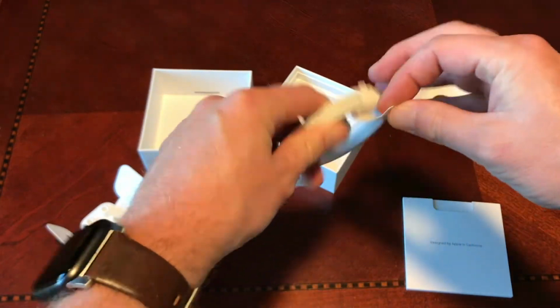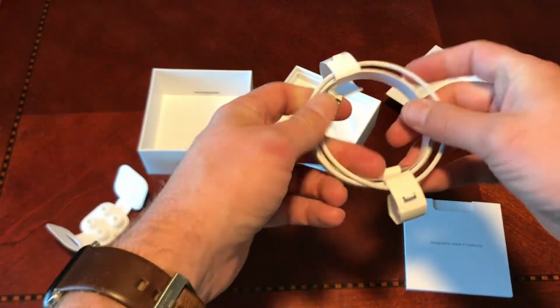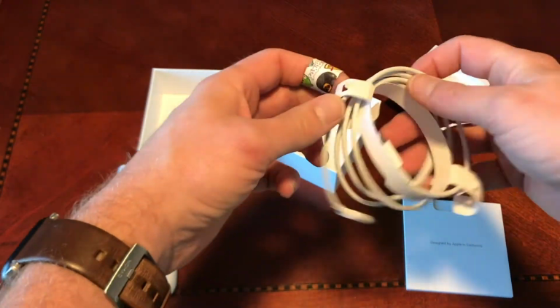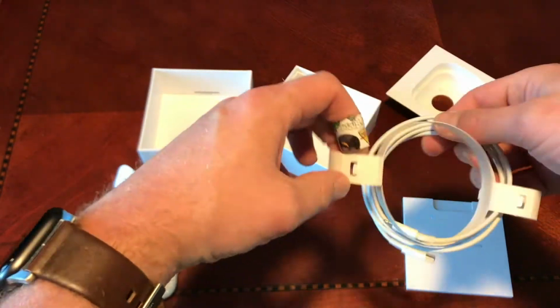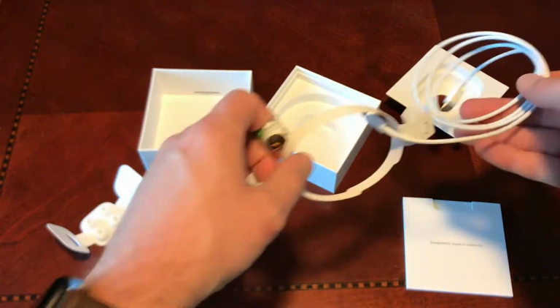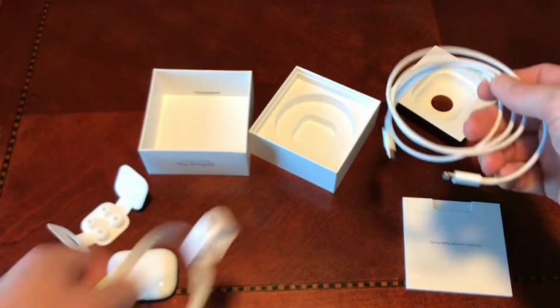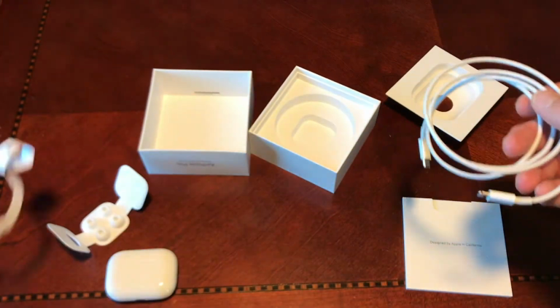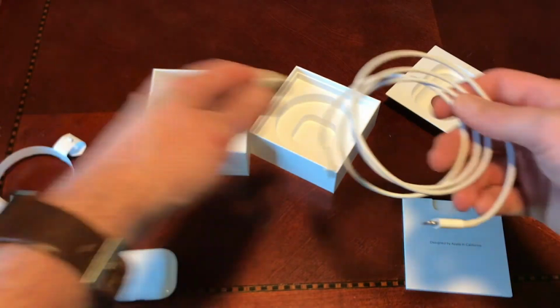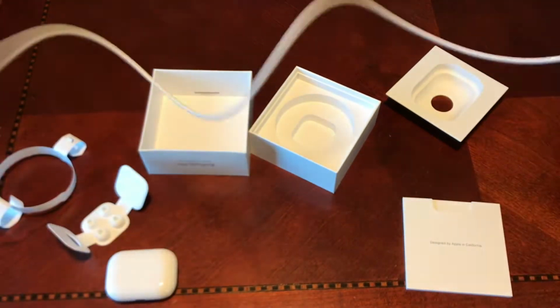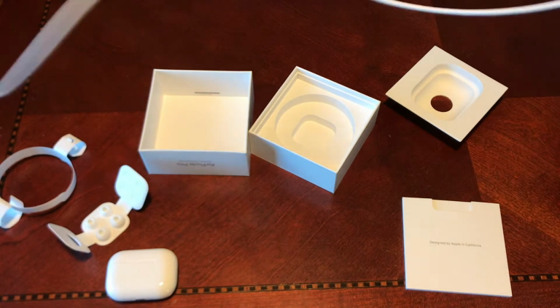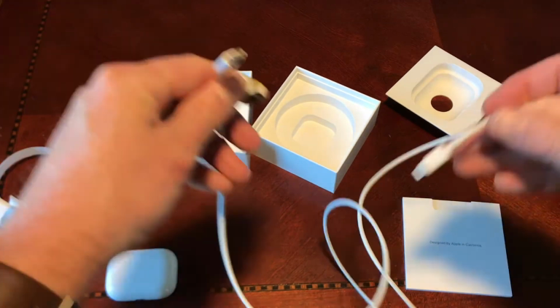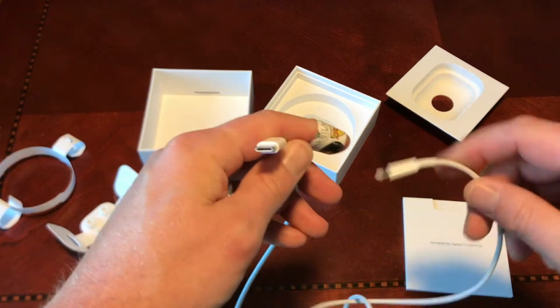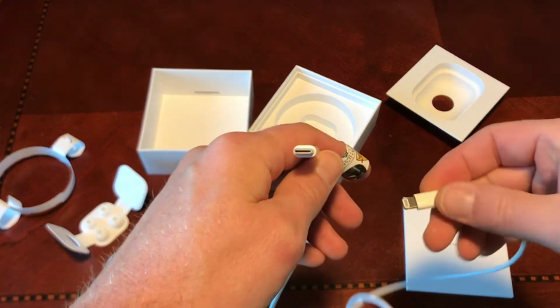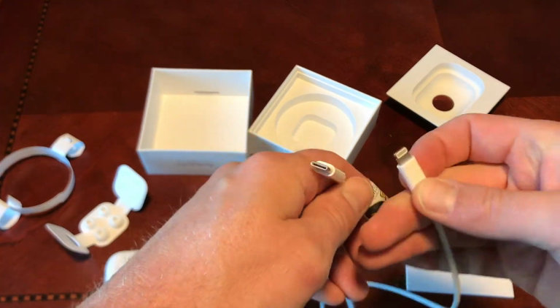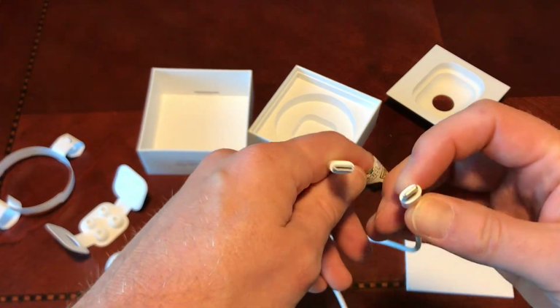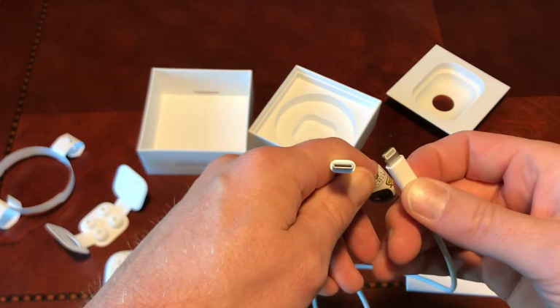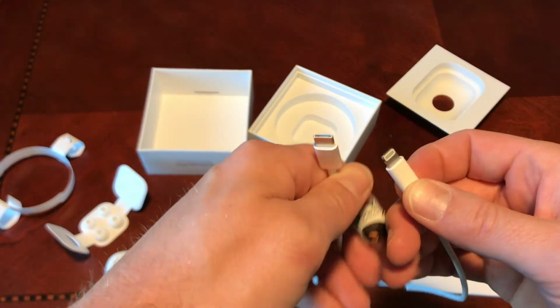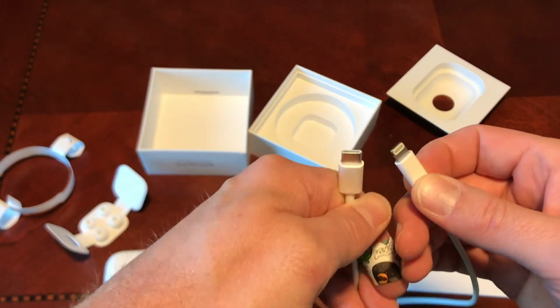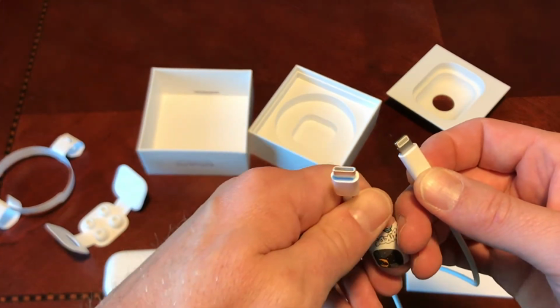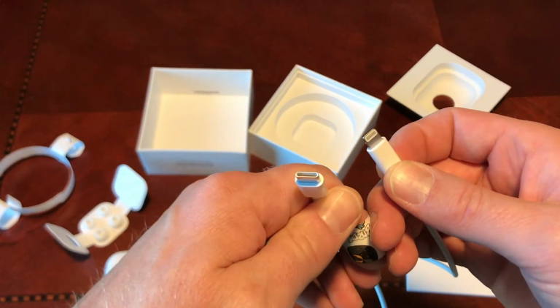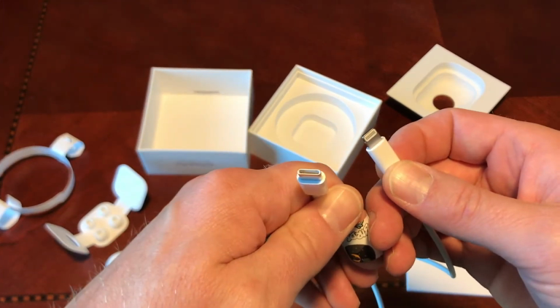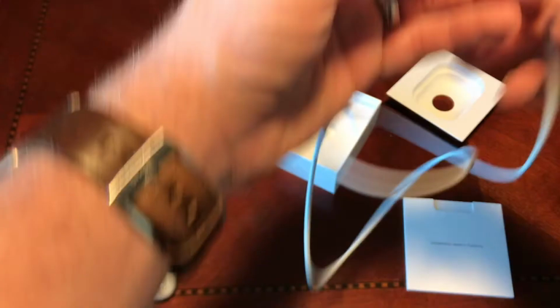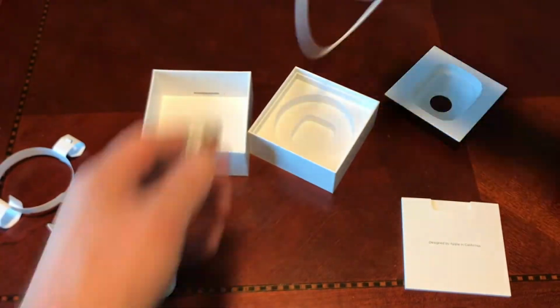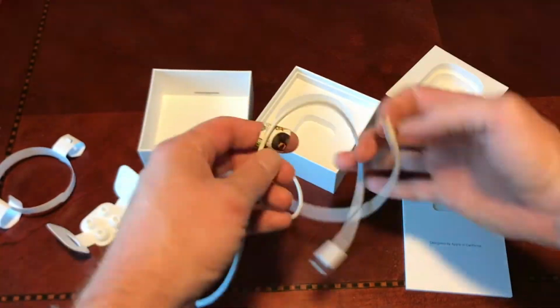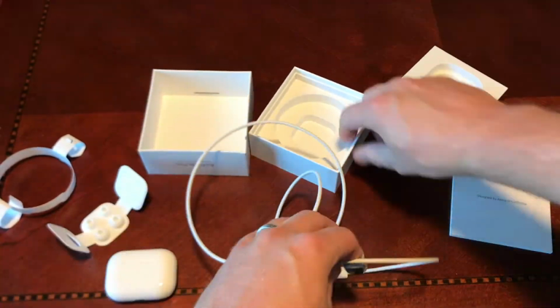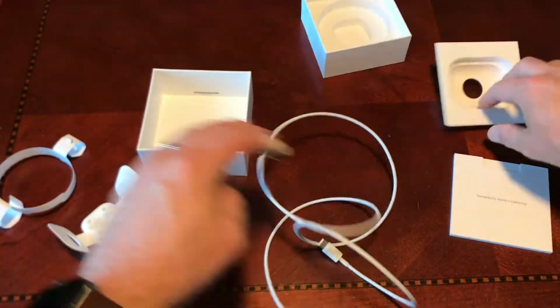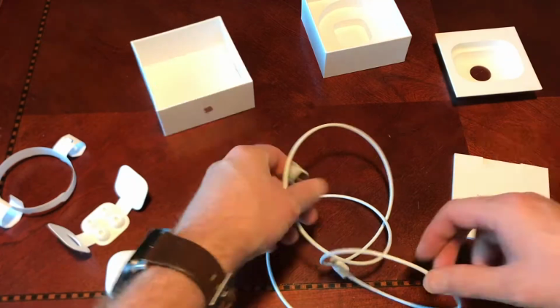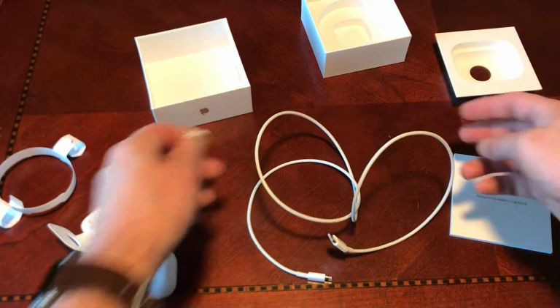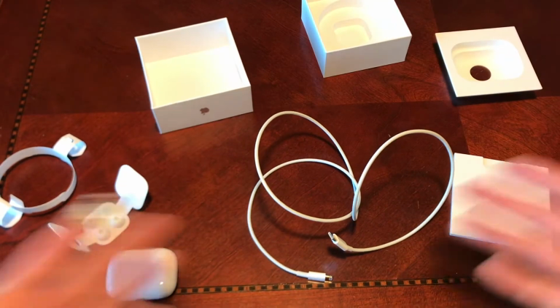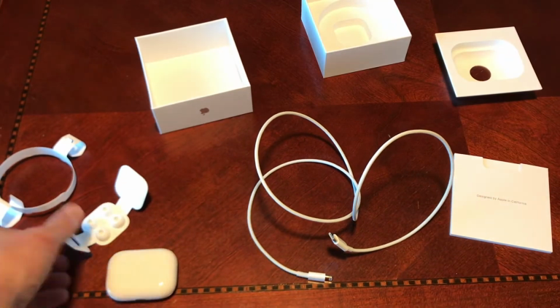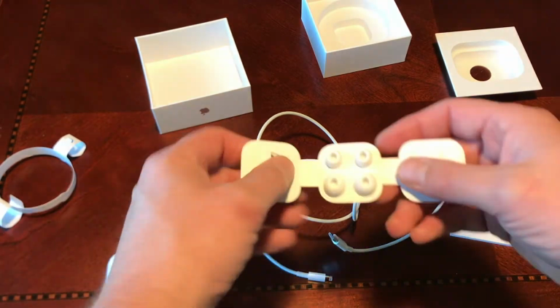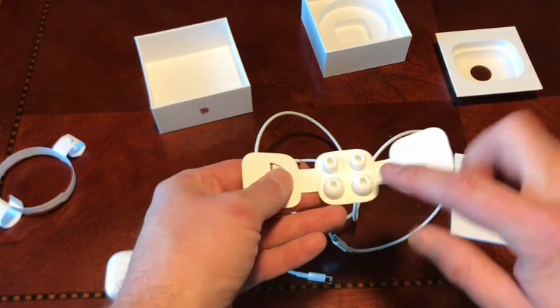This cable — you can see it's a USB-C to Lightning, so they're kind of getting ready for that transition. It doesn't come with a plug for your wall, so think about that when you're buying them.